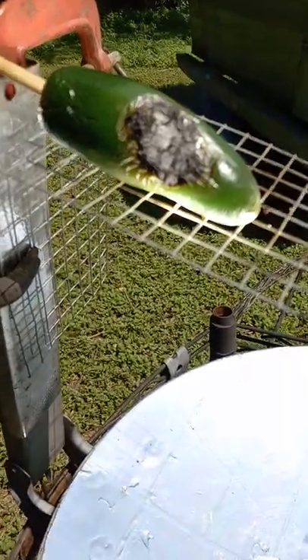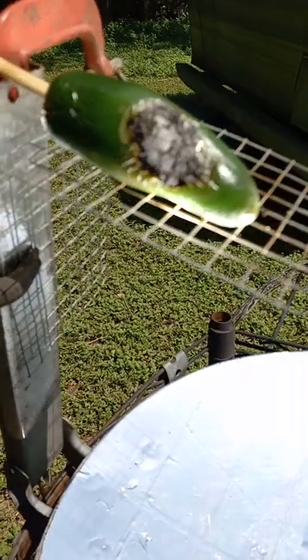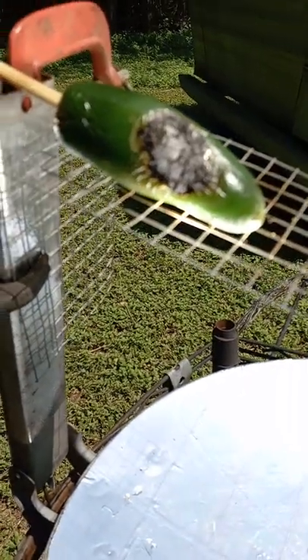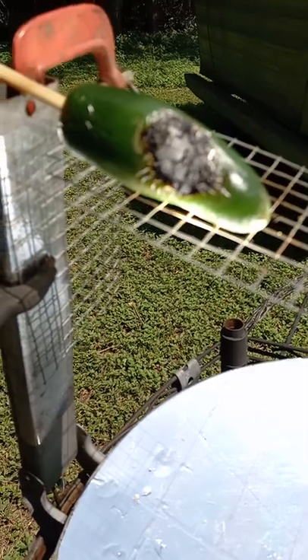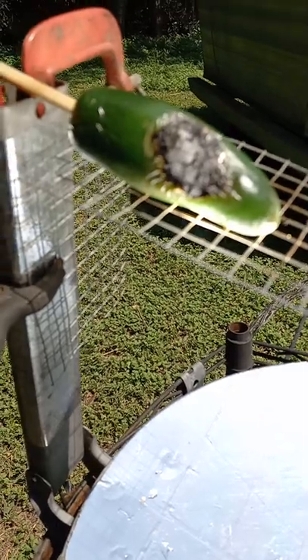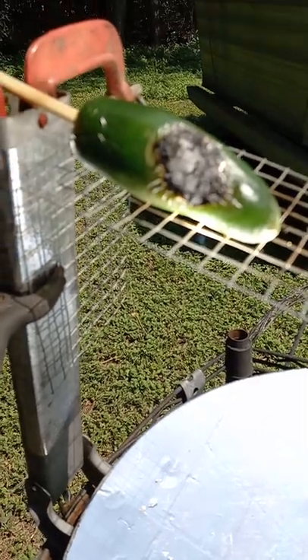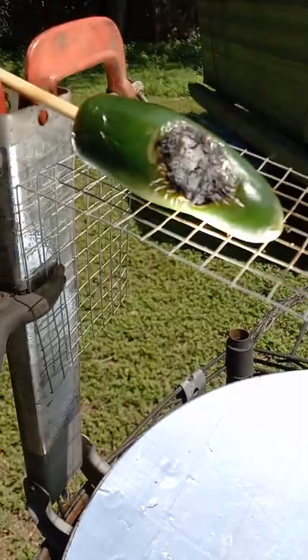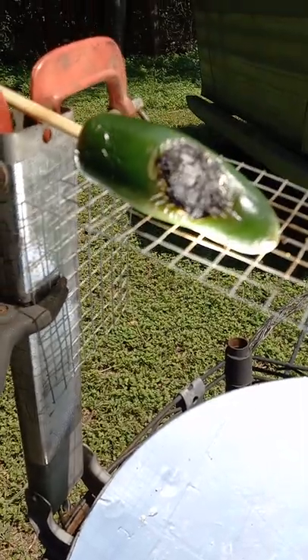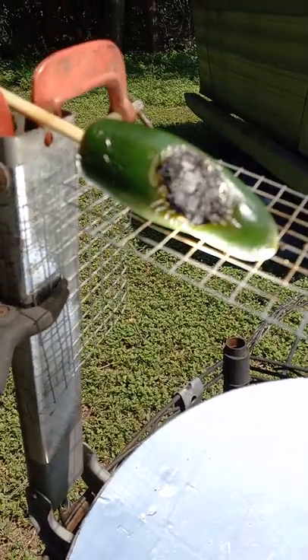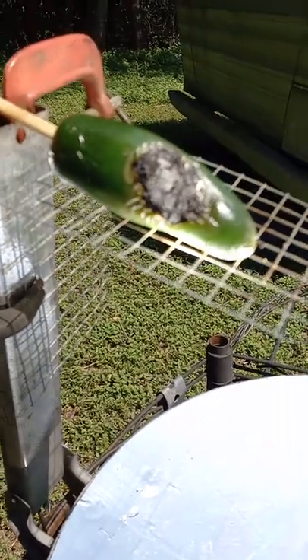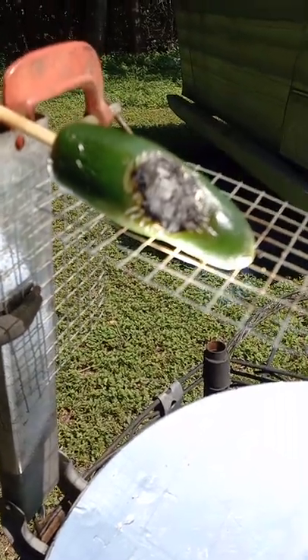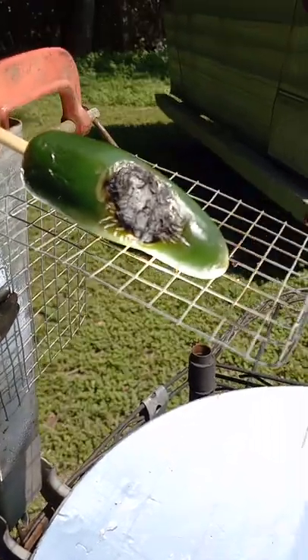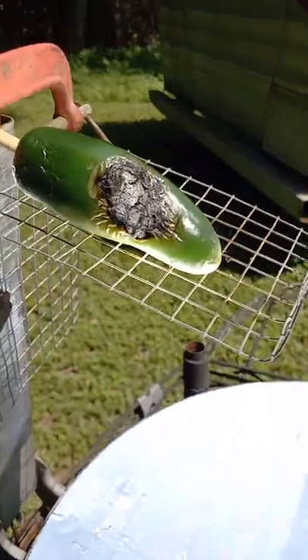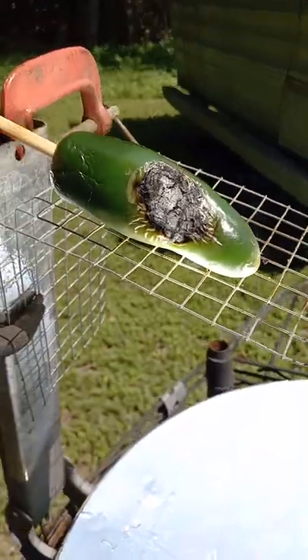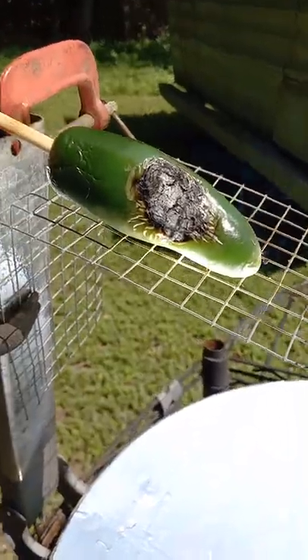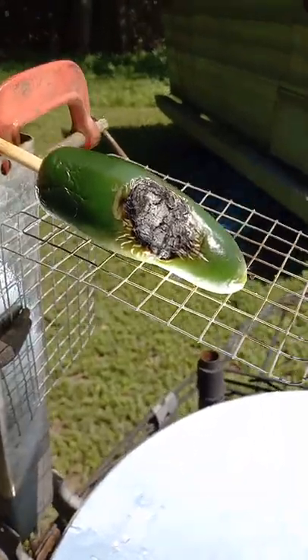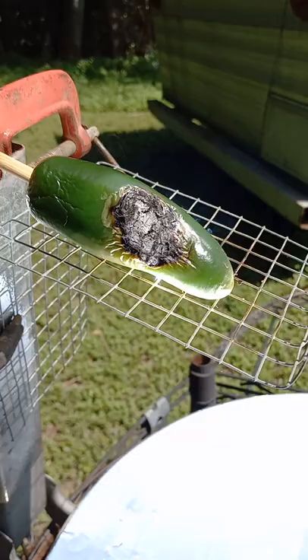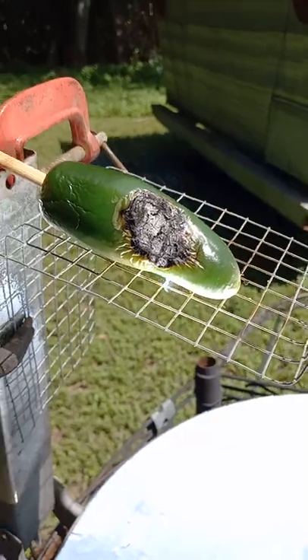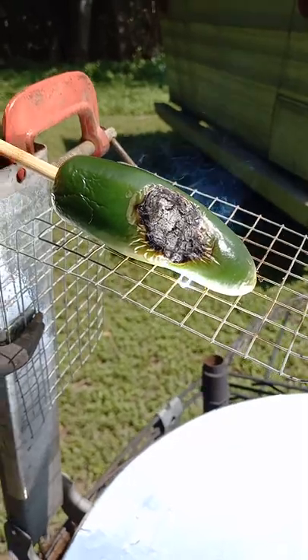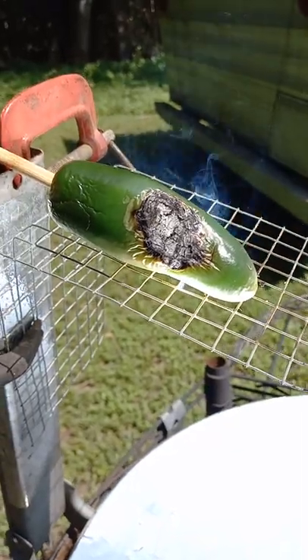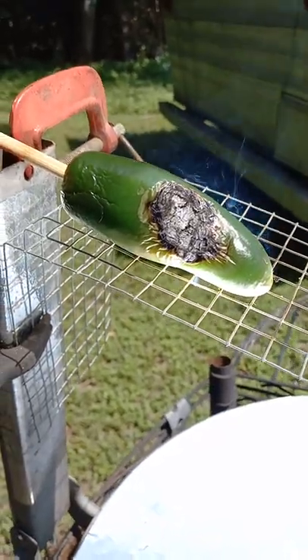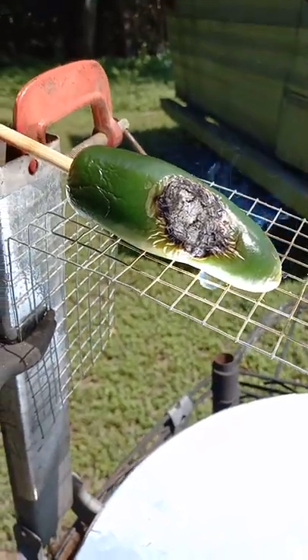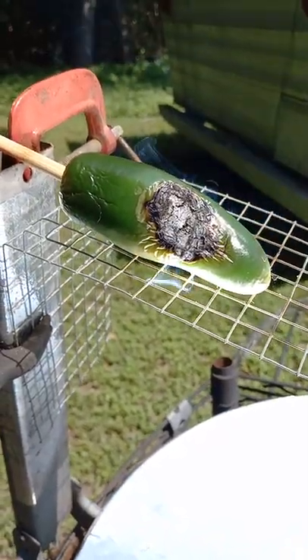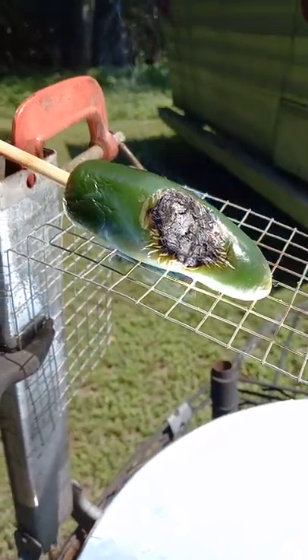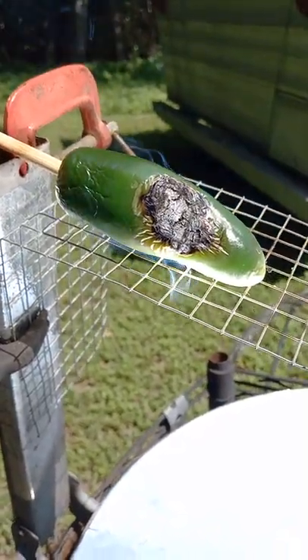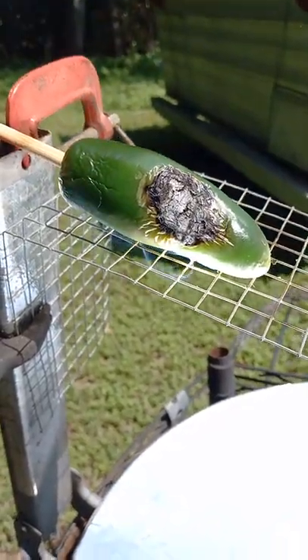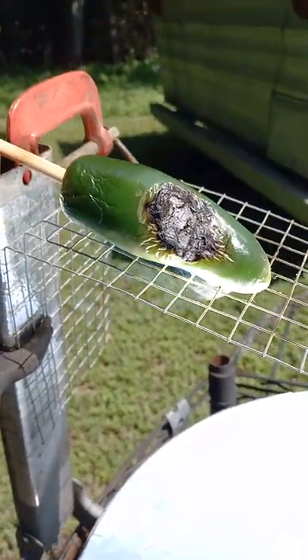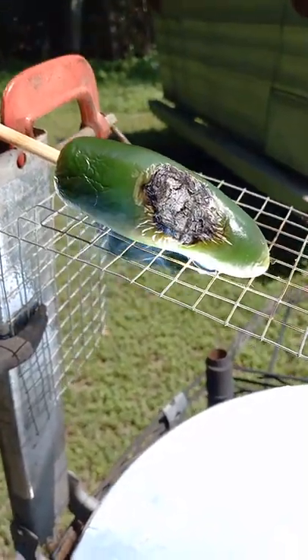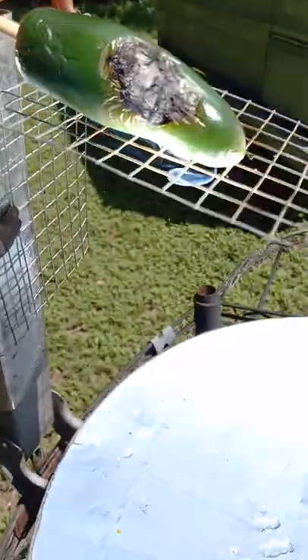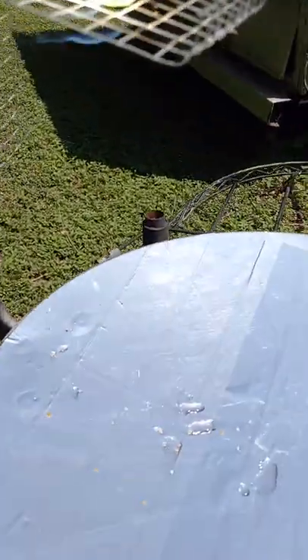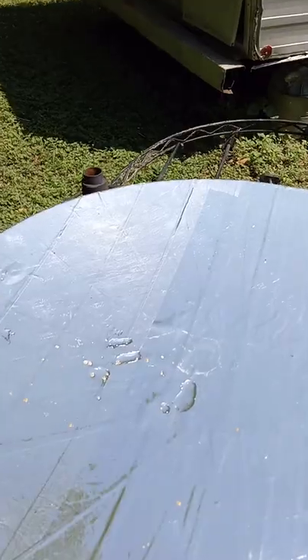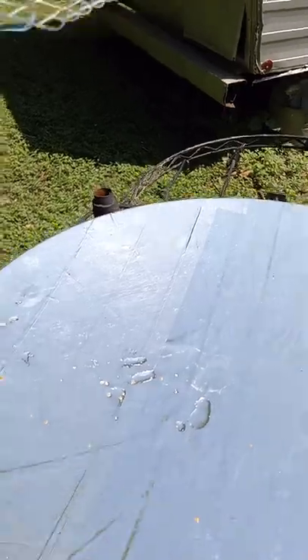Of course you could stick a hot dog on there or whatever. You've got to put it in a measuring cup or some kind of pyrex or whatever — it'll put grease all over your dish, and you don't want that.